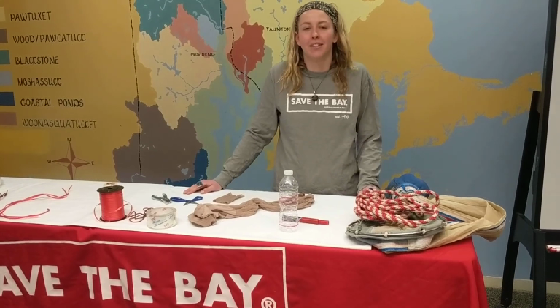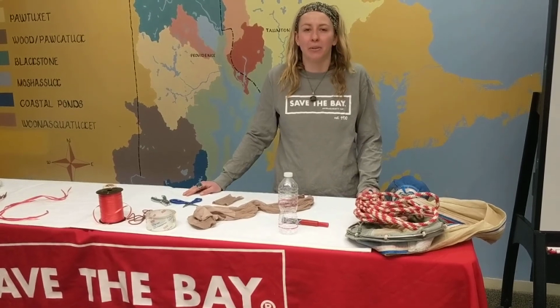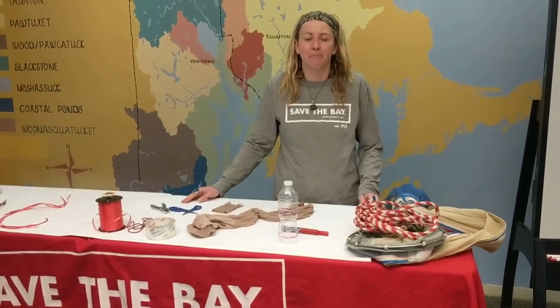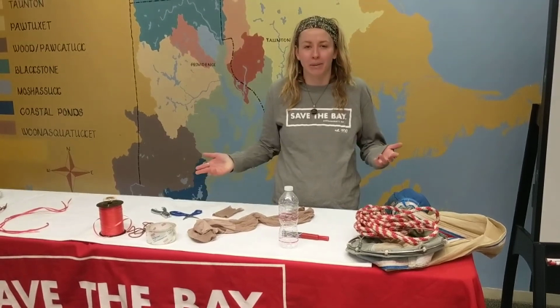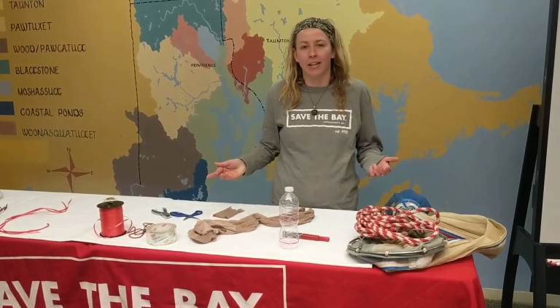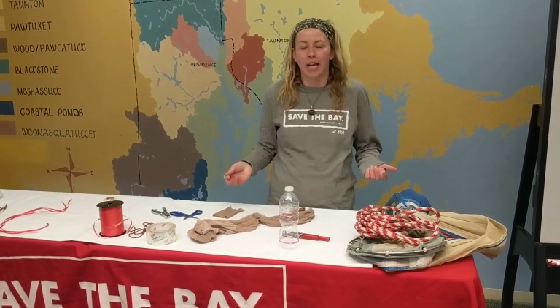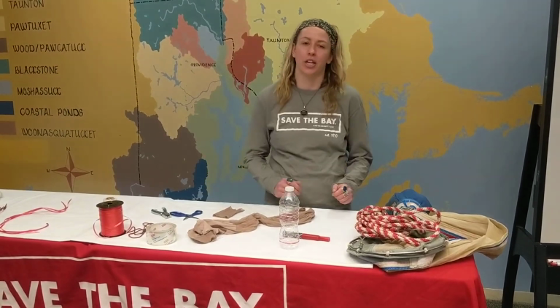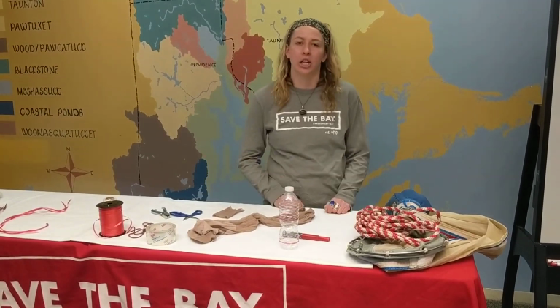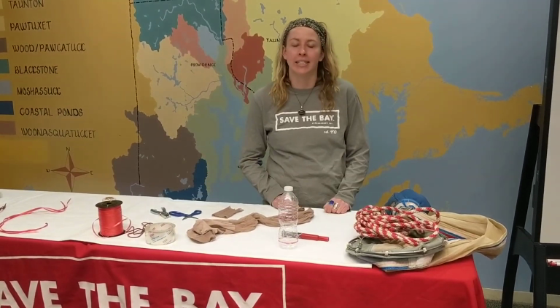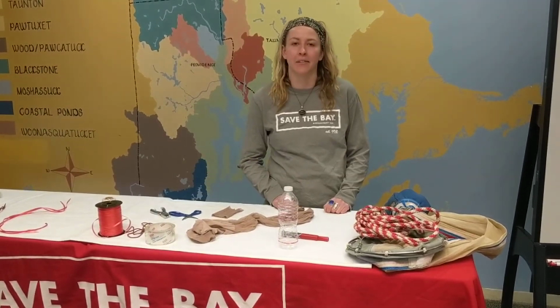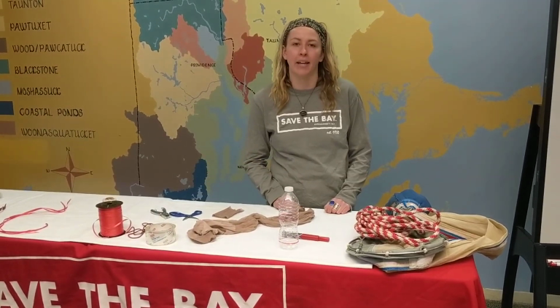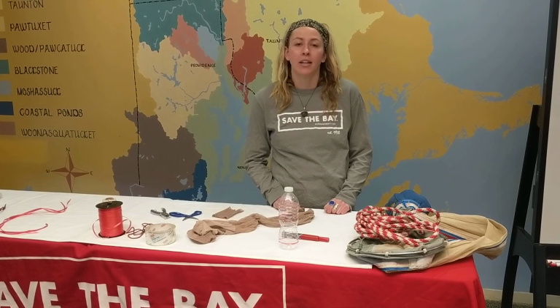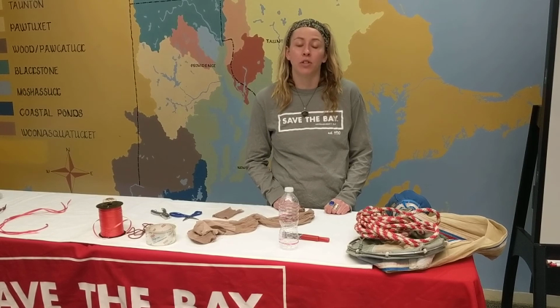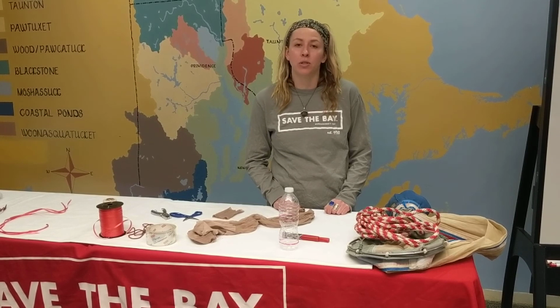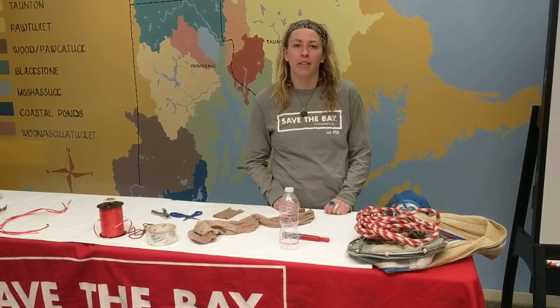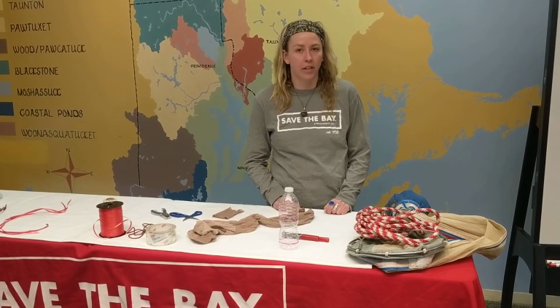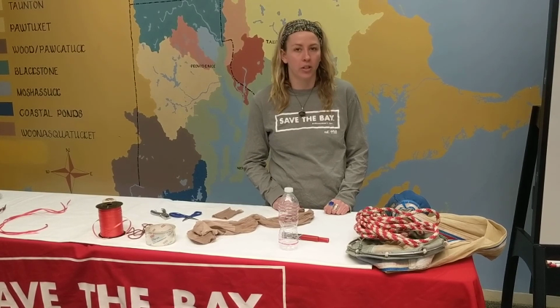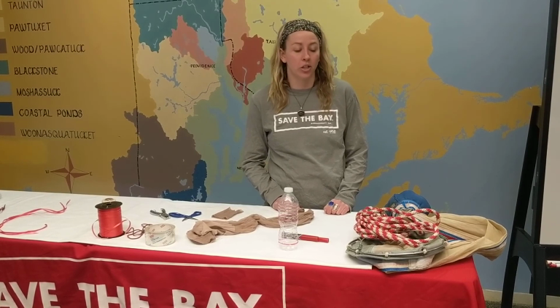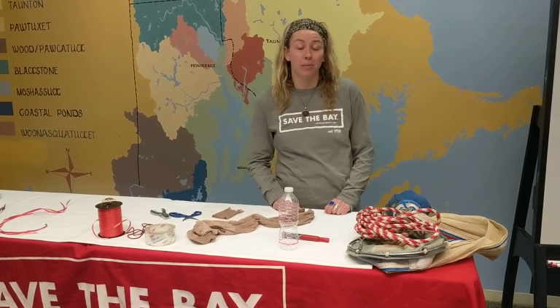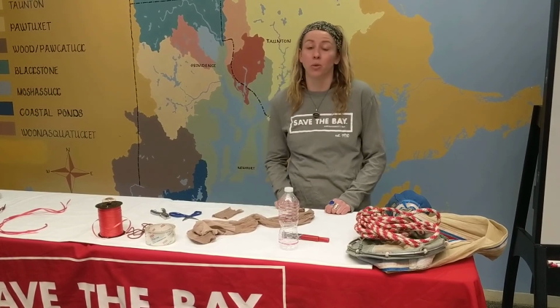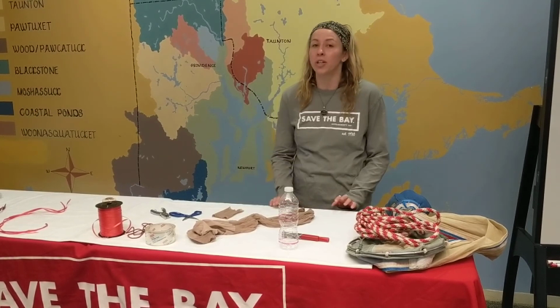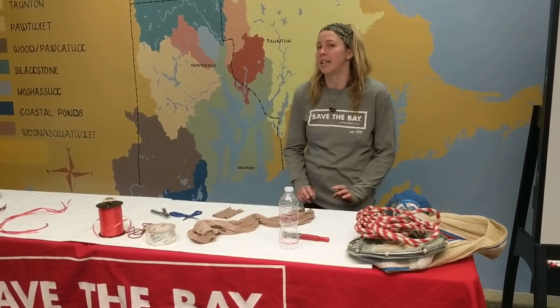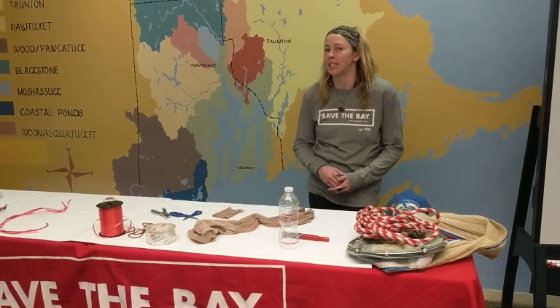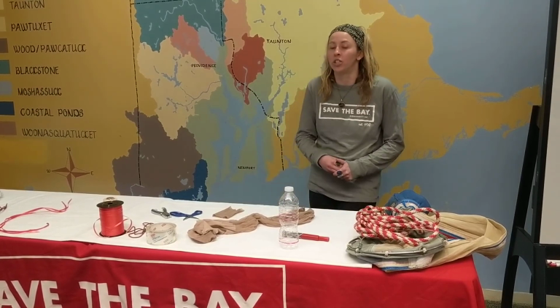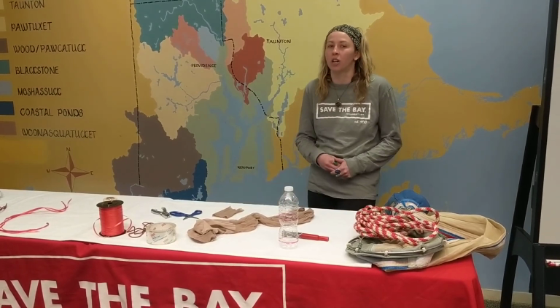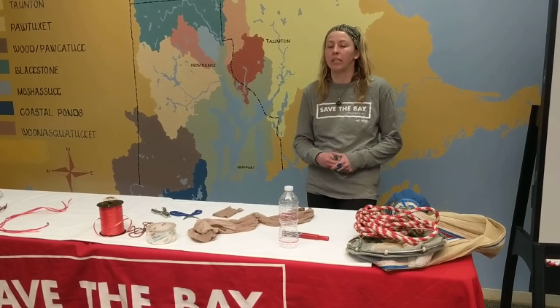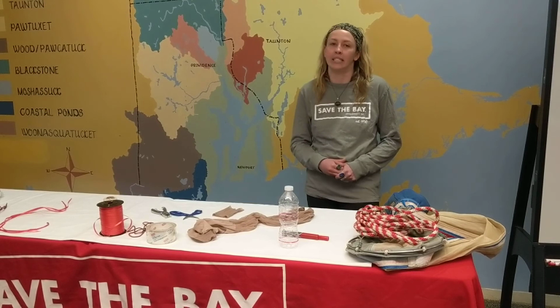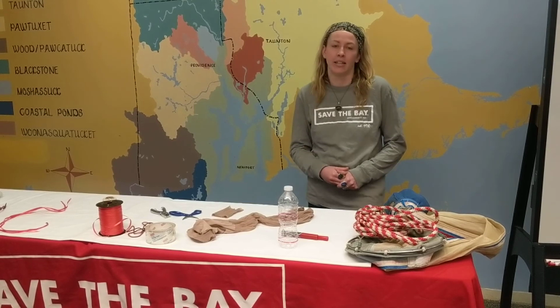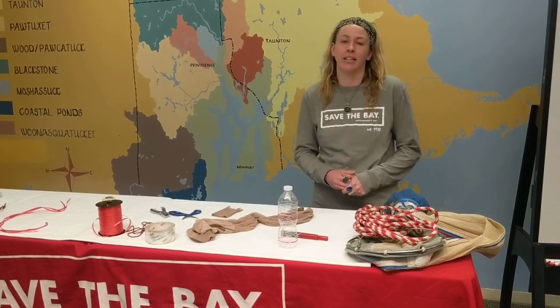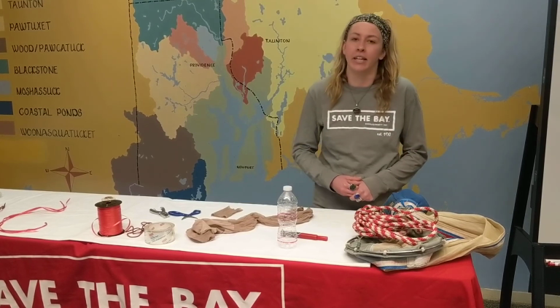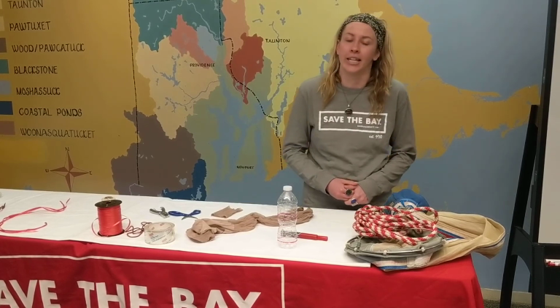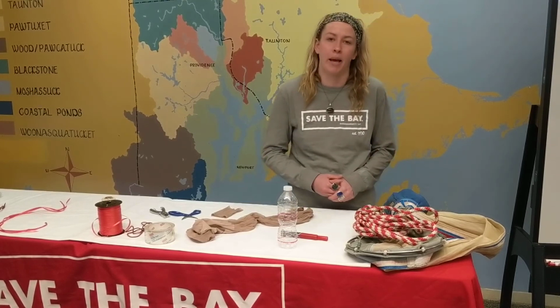Hi everyone, my name is Leti and I'm an educator here at Save the Bay. If you tuned into my live video earlier, you learned about those weird and magnificent creatures called plankton that live in Narragansett Bay.